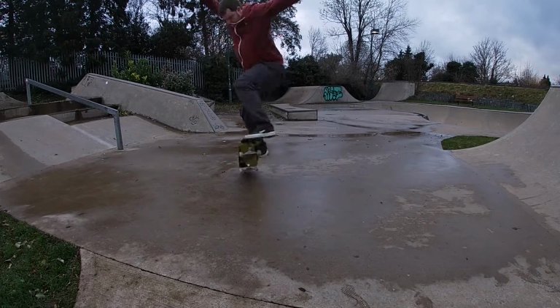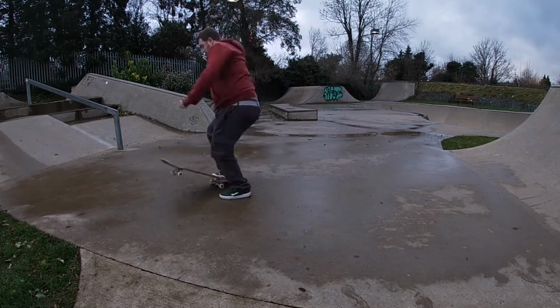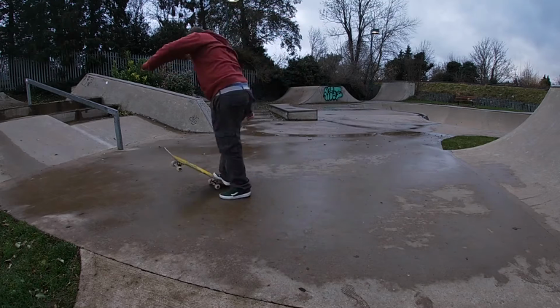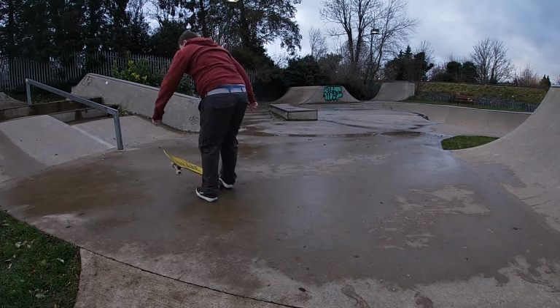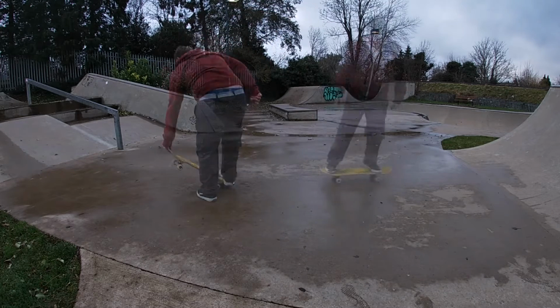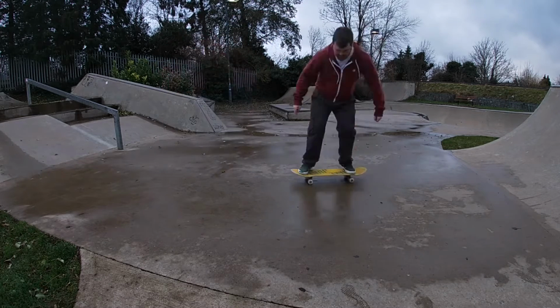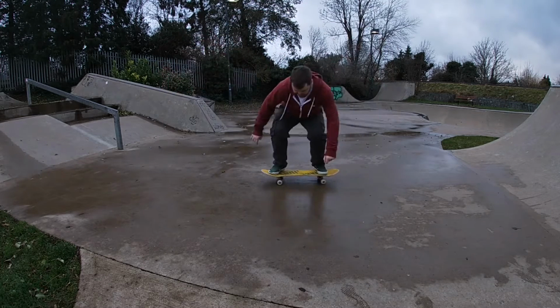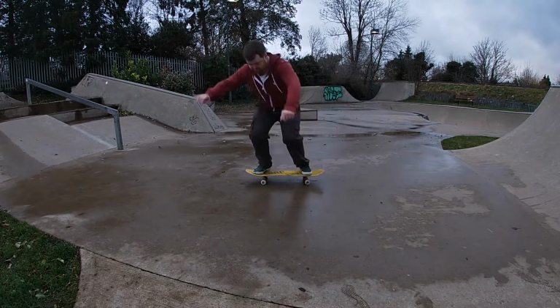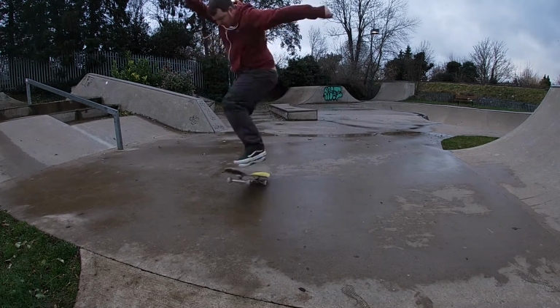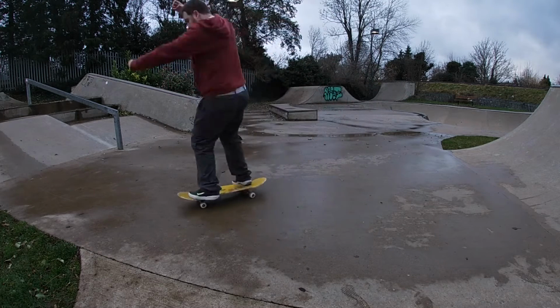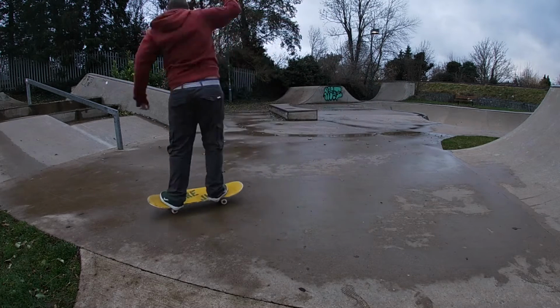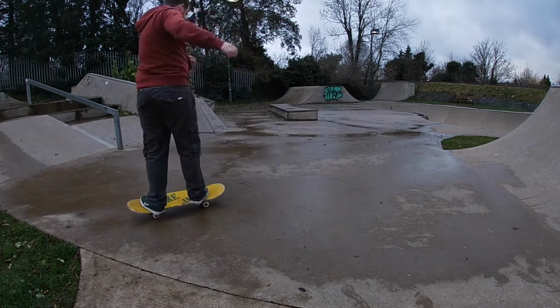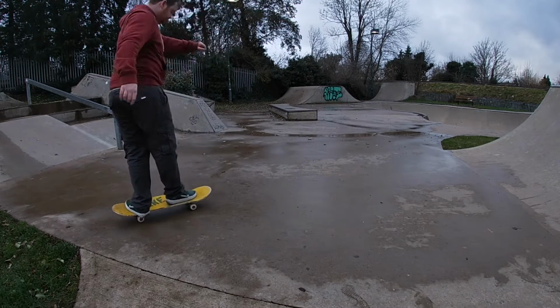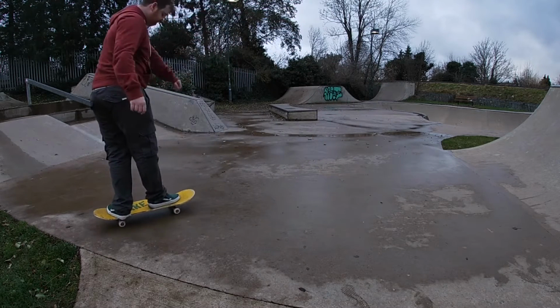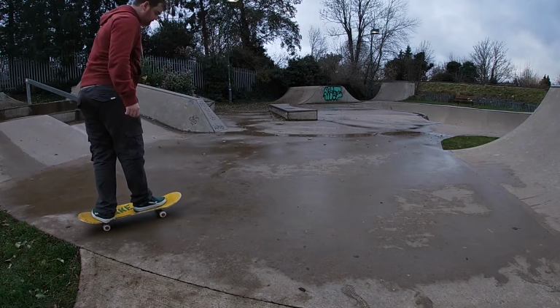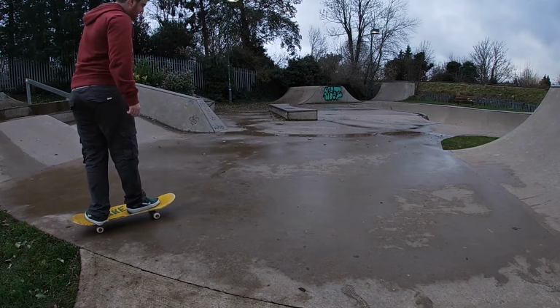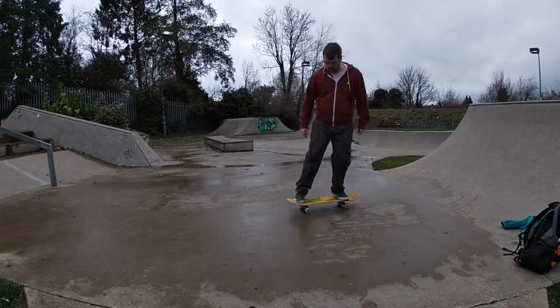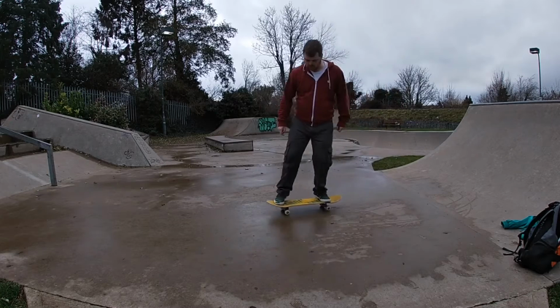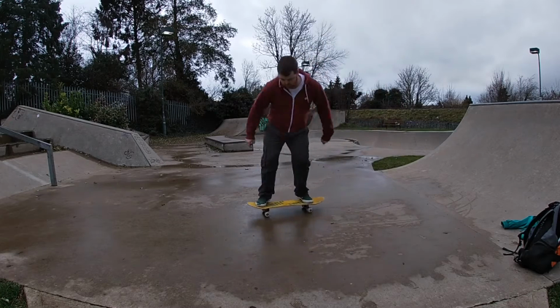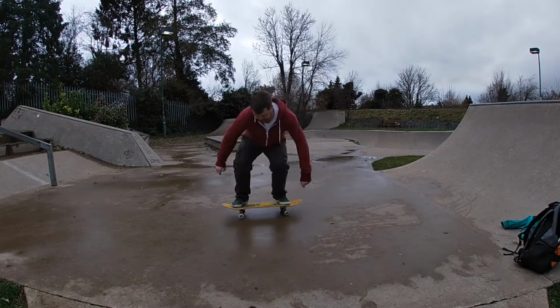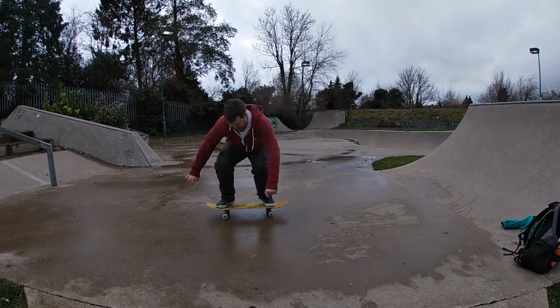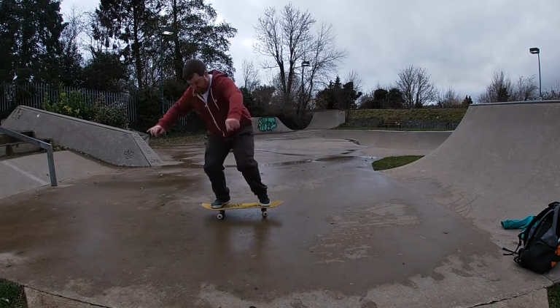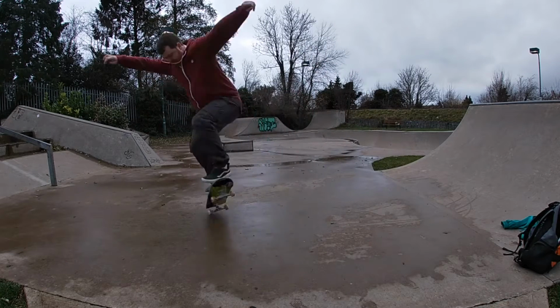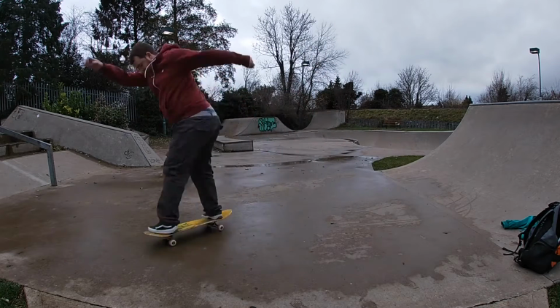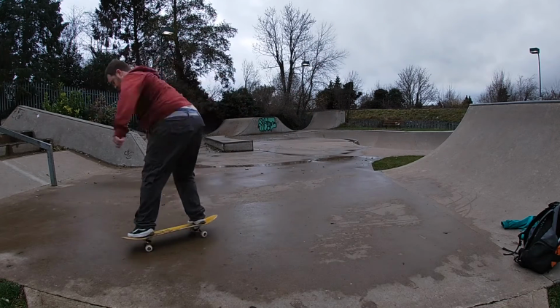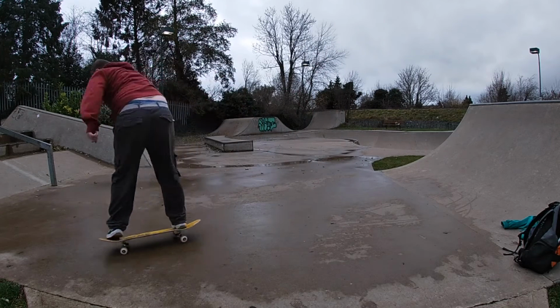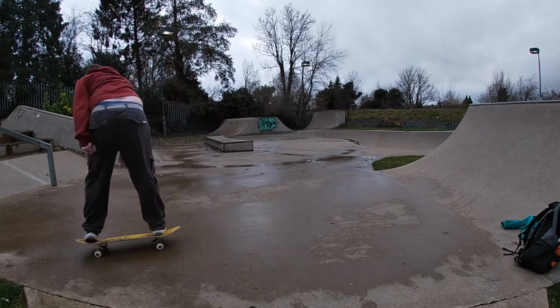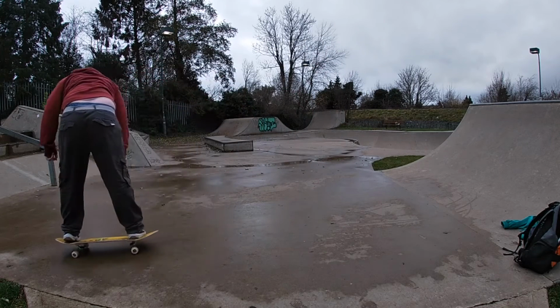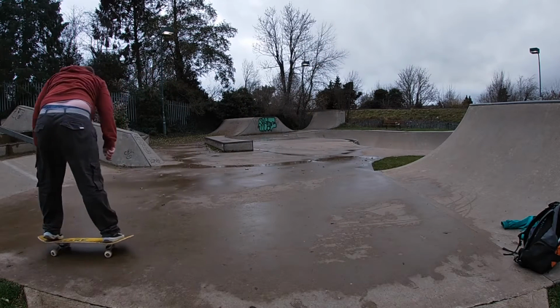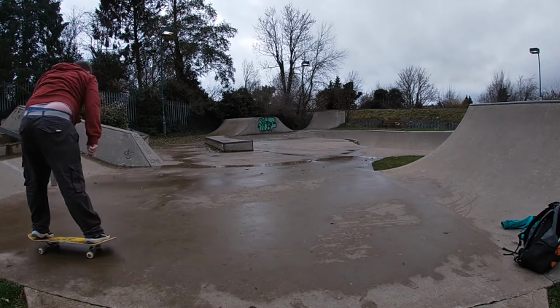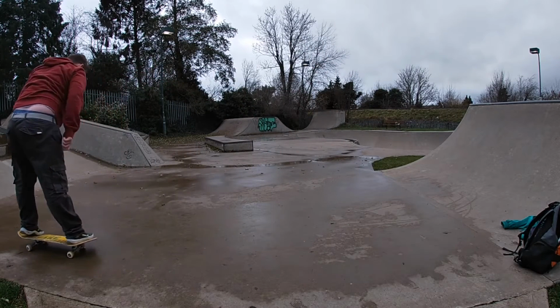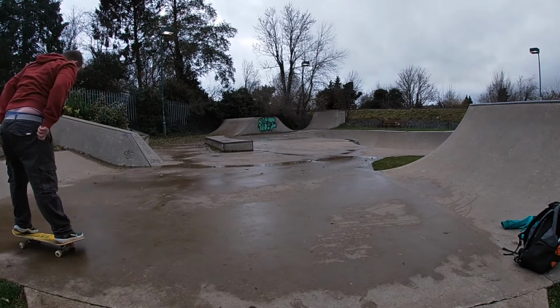Hi folks, it's Kieran here. Today's video, I am at Market Harbour Skate Park and it is very damp, but I think this is as good as it is going to get because it's December and it hasn't stopped raining.